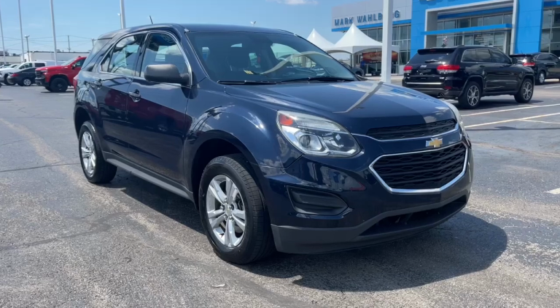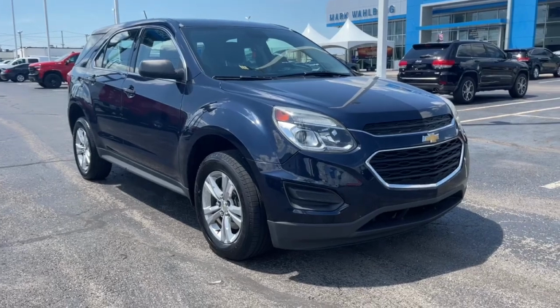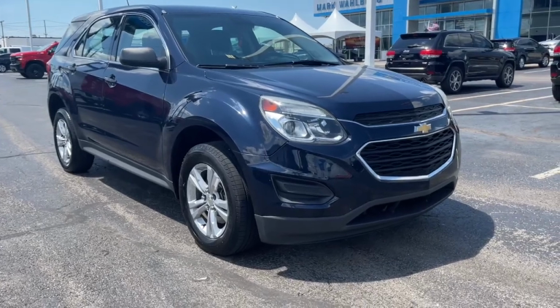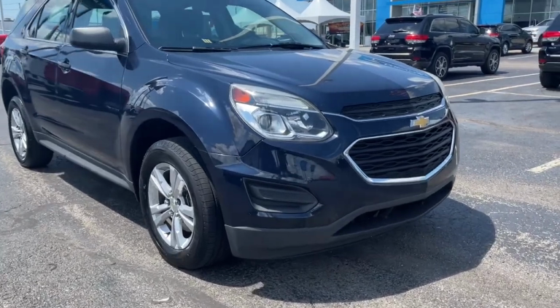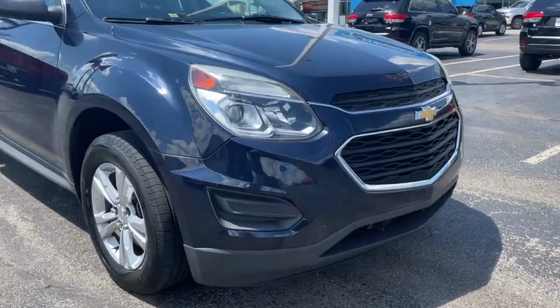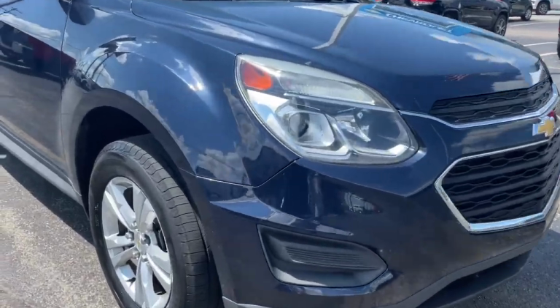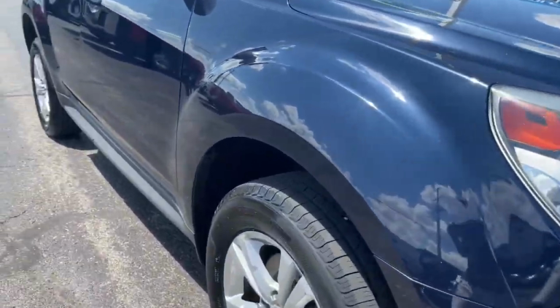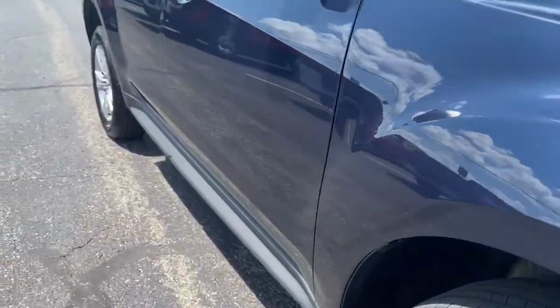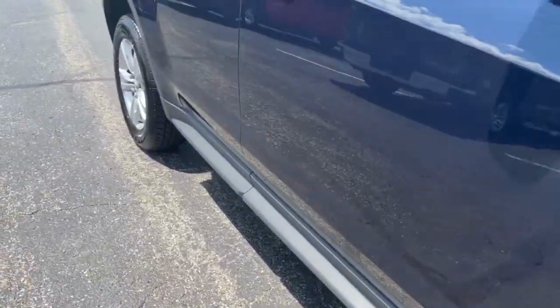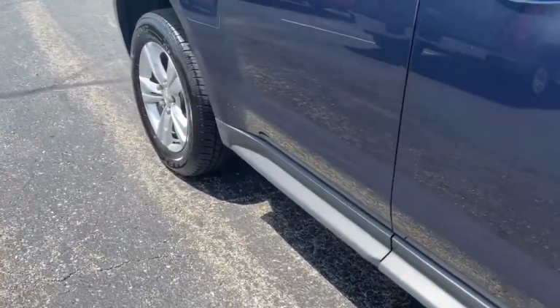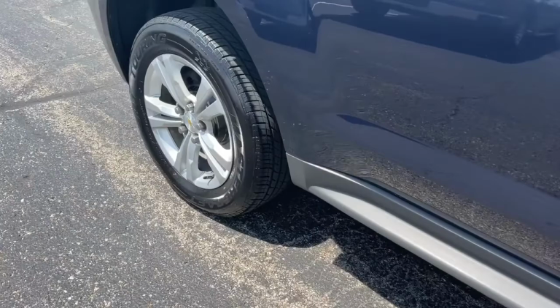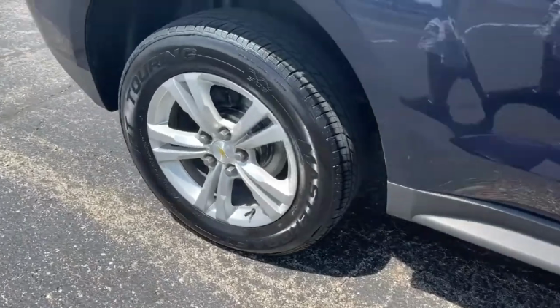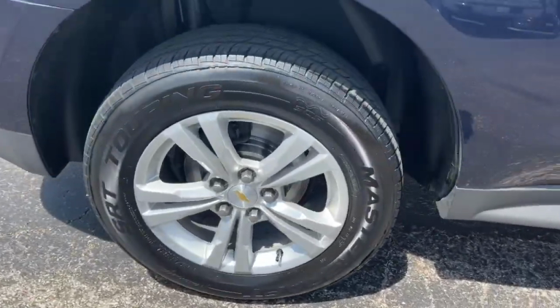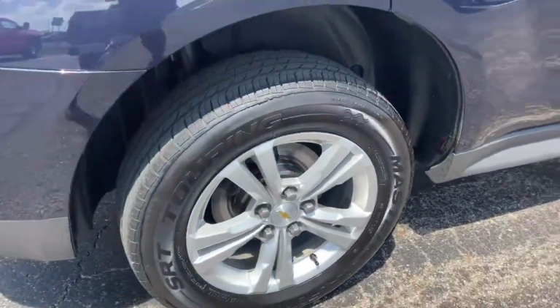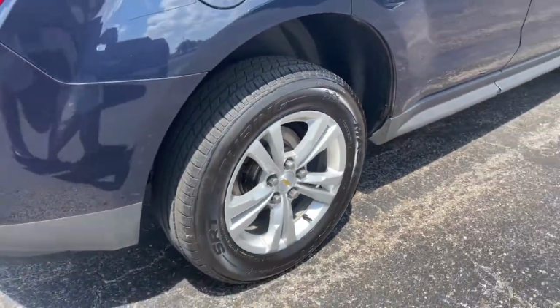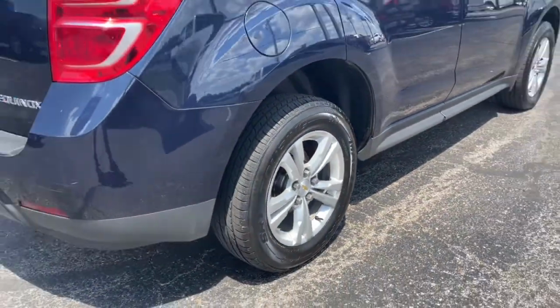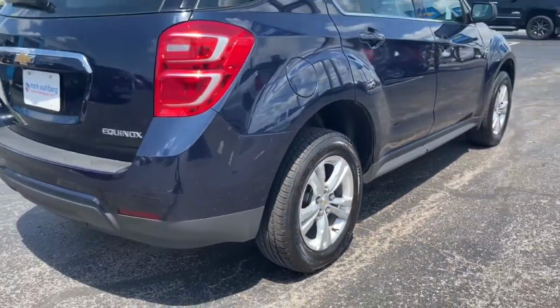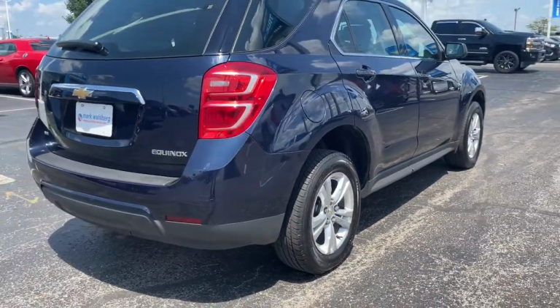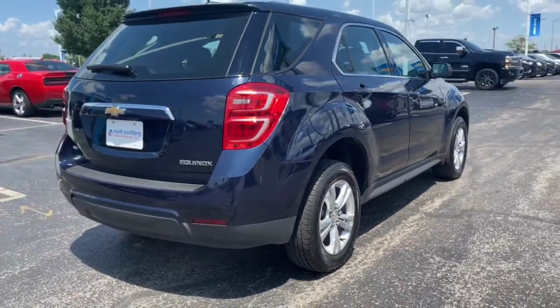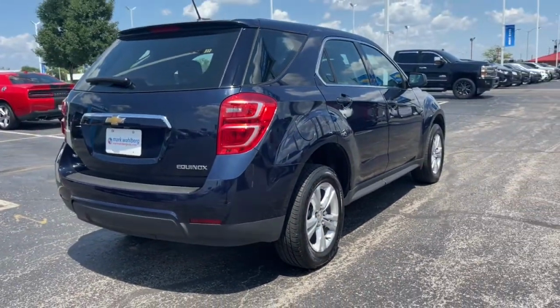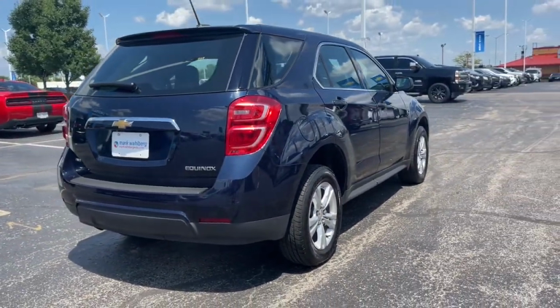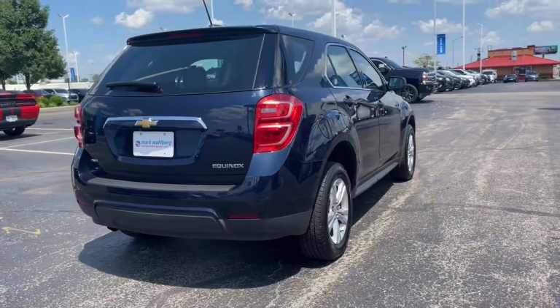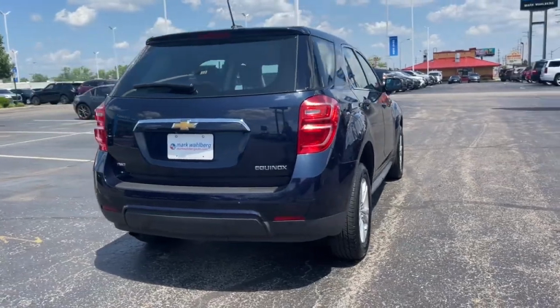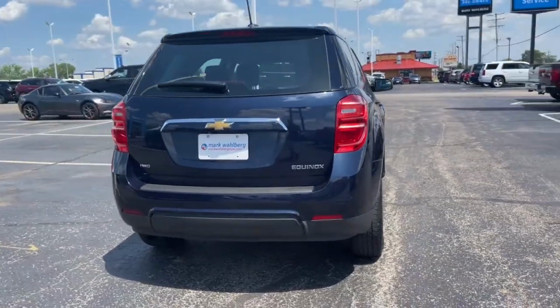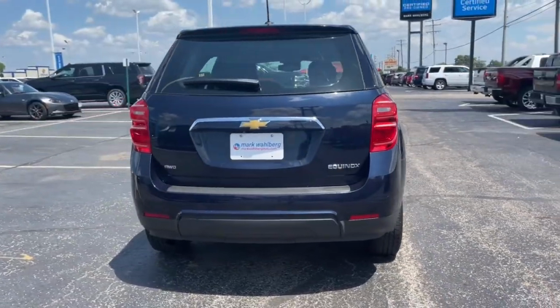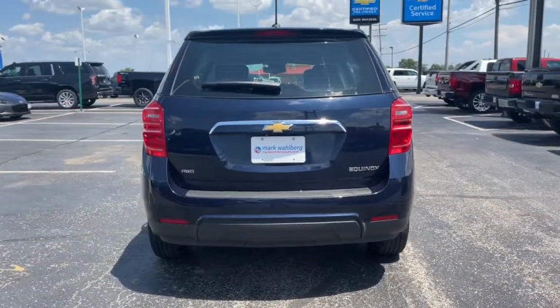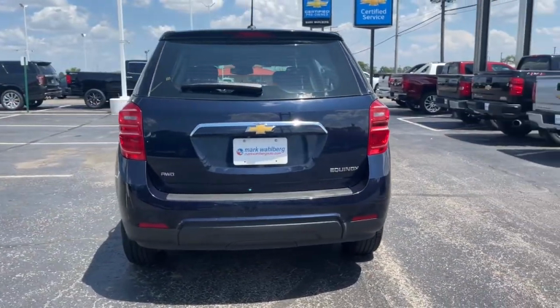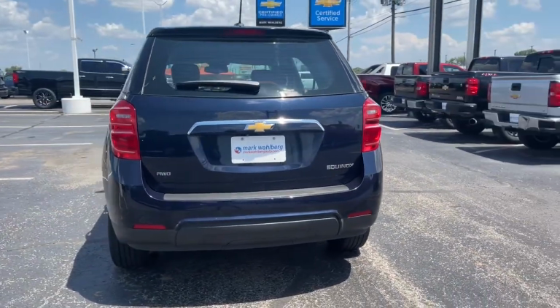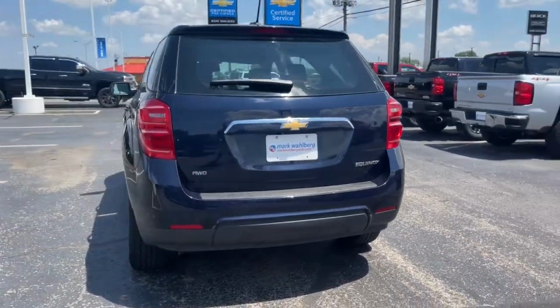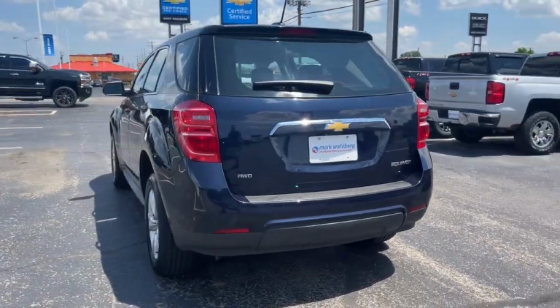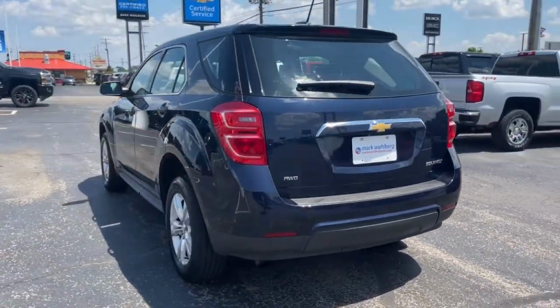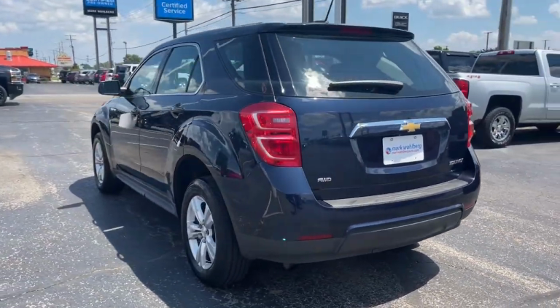You'll have love at first sight with the 2016 Chevrolet Equinox. With less than 200,000 miles on the odometer, this vehicle provides excellent value. The Chevrolet Equinox — the small SUV with a big spirit of adventure.